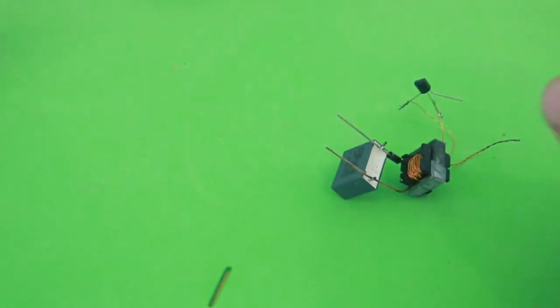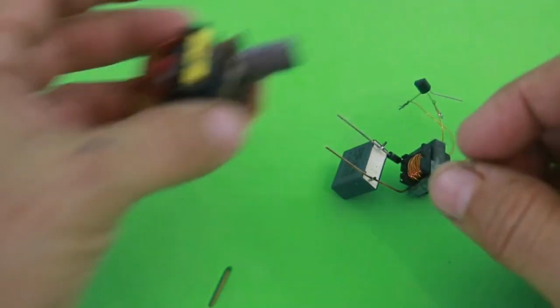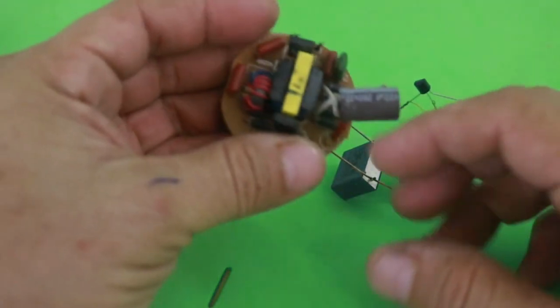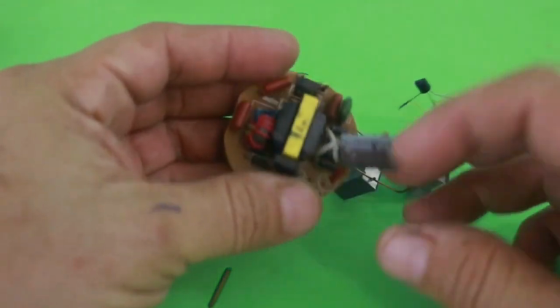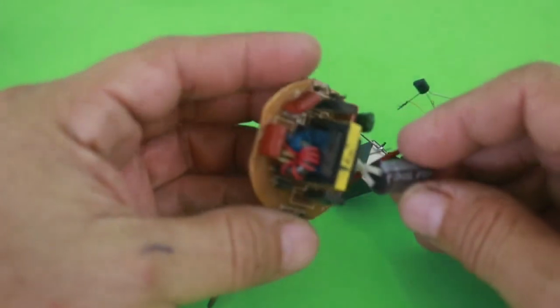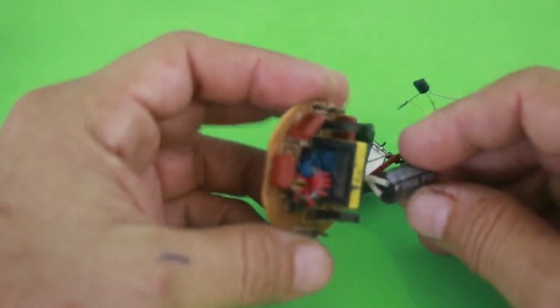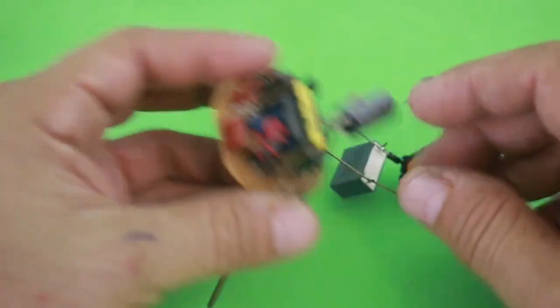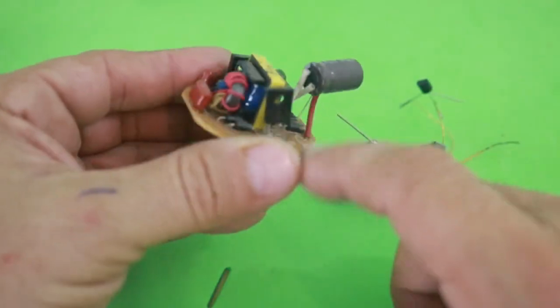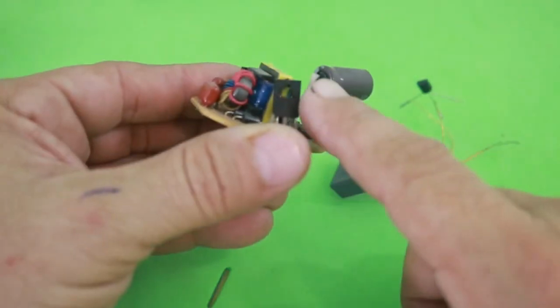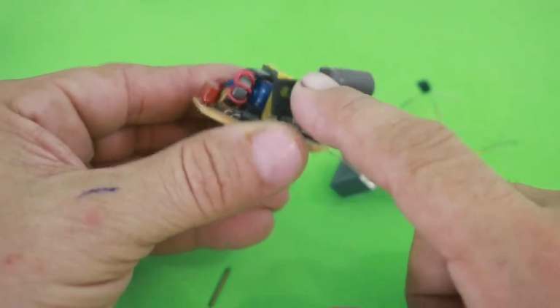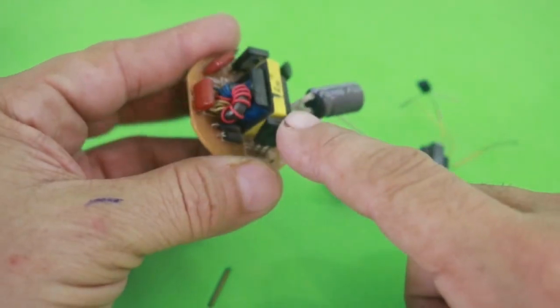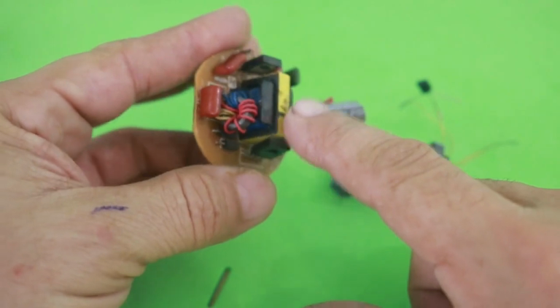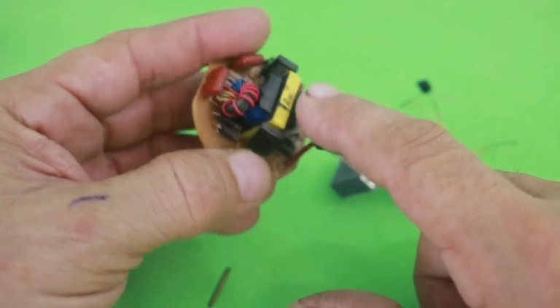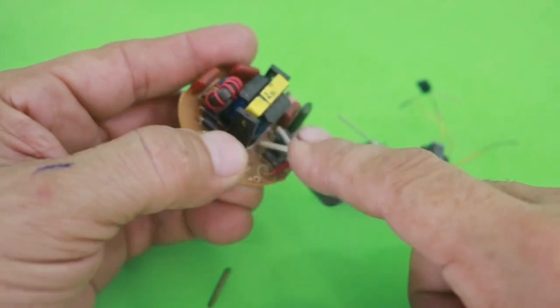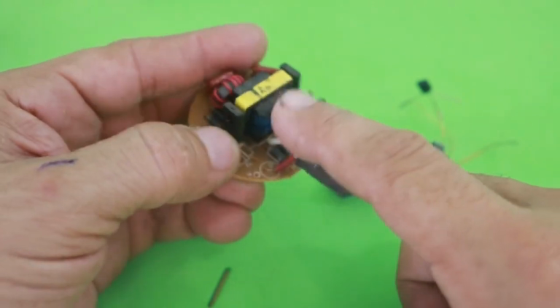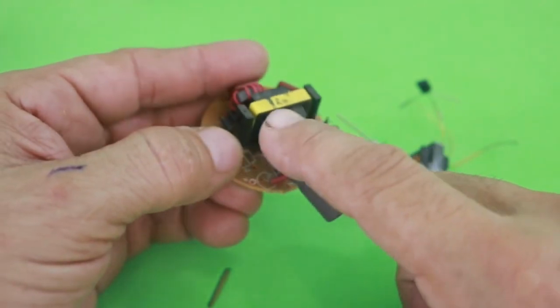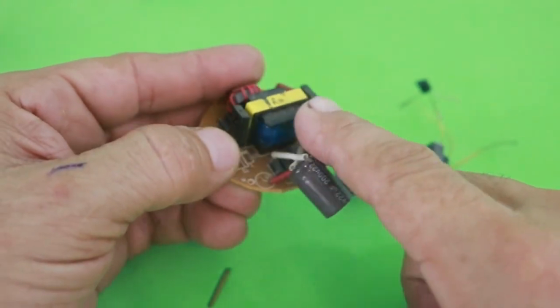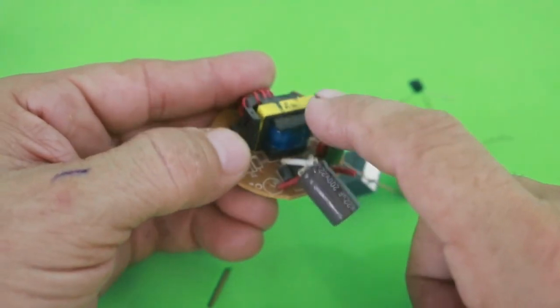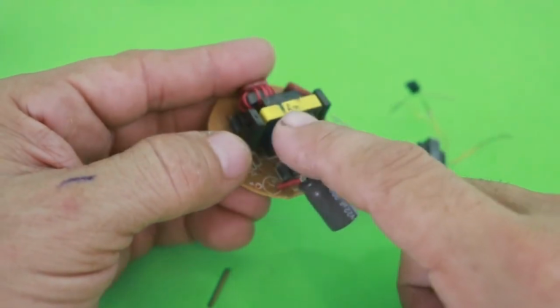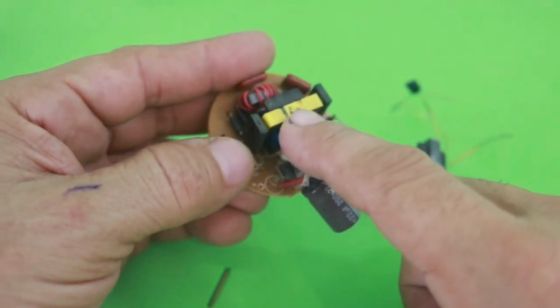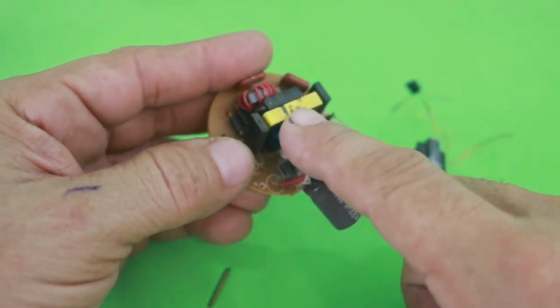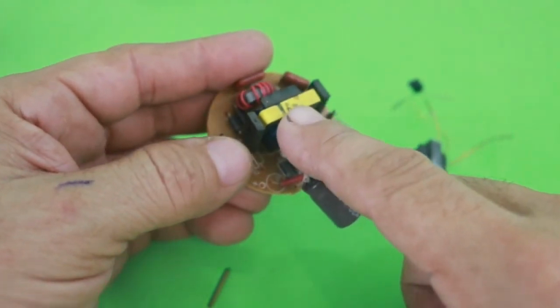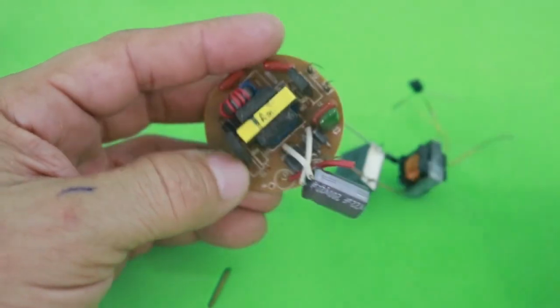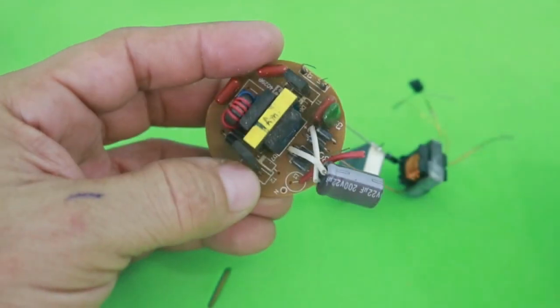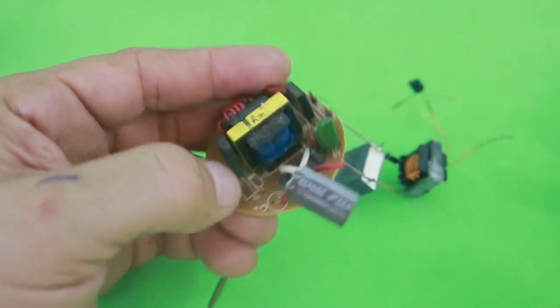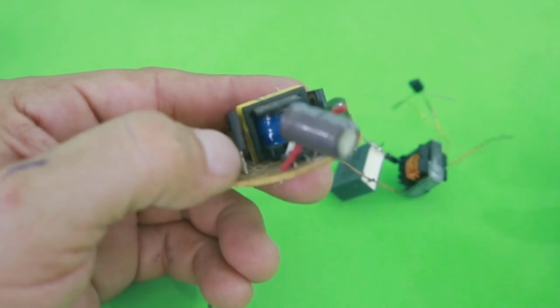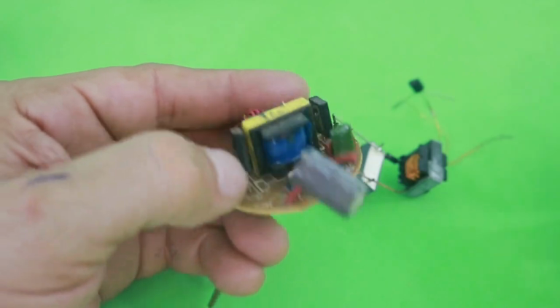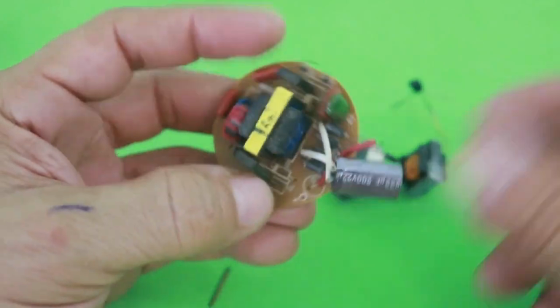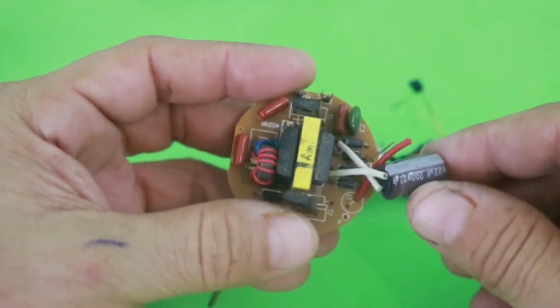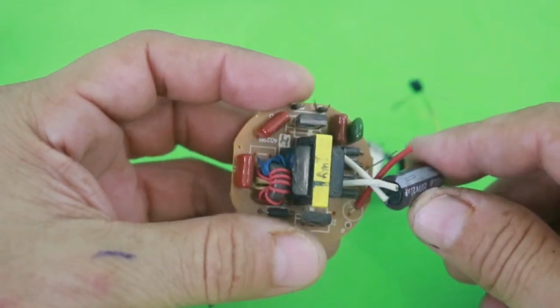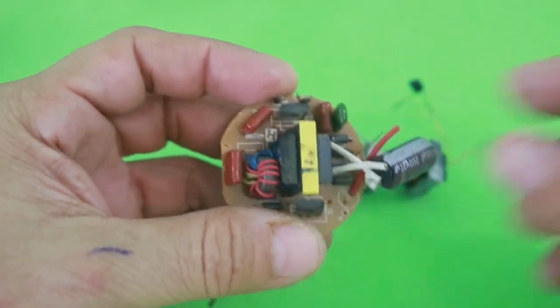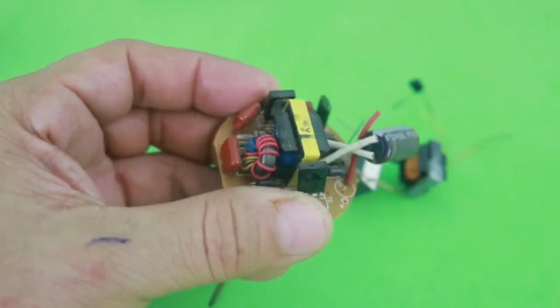Inside you will find the circuit that has this component. It is not a transformer — this is an inductor — but we will convert it to a transformer.